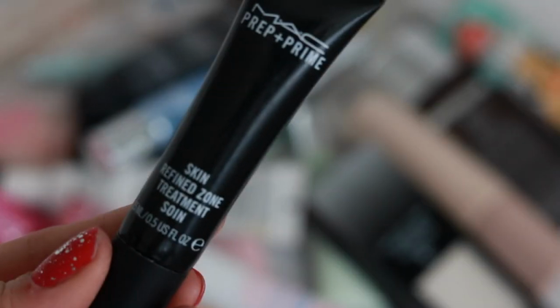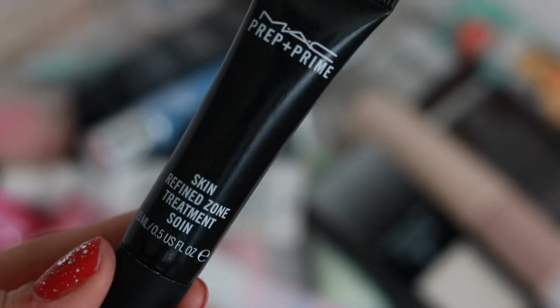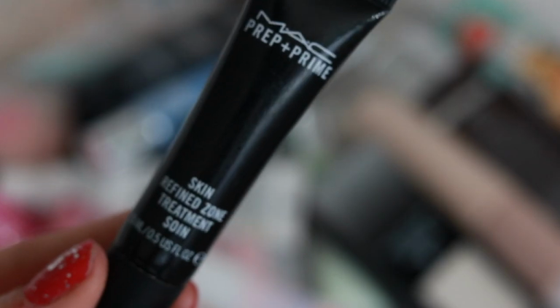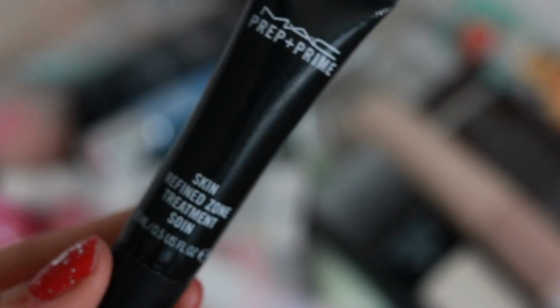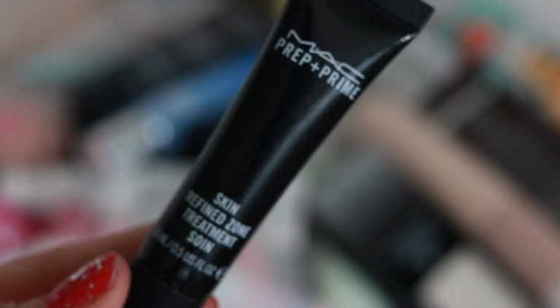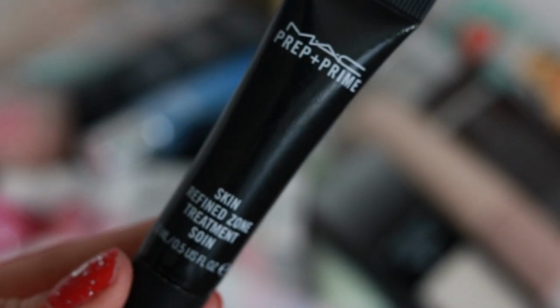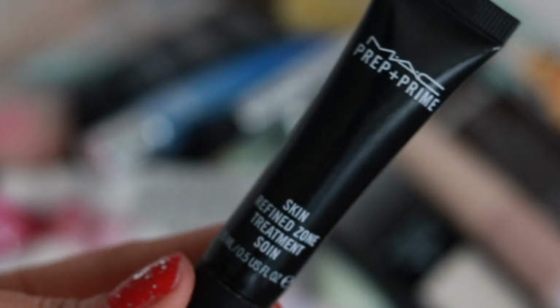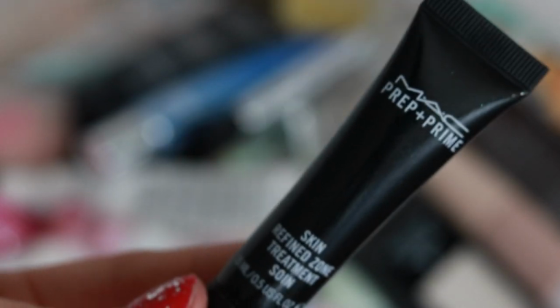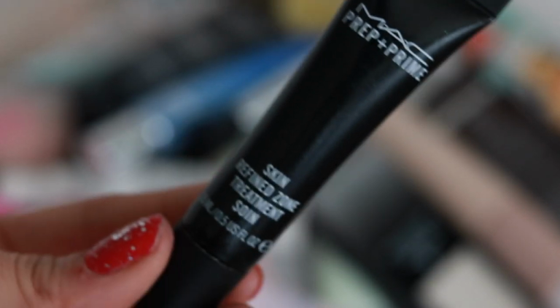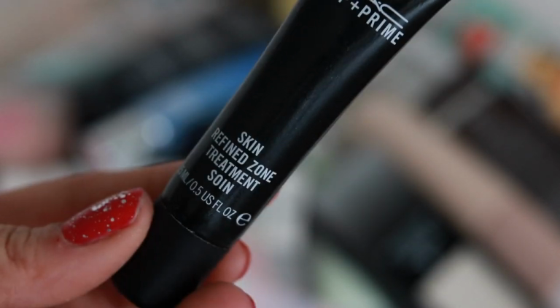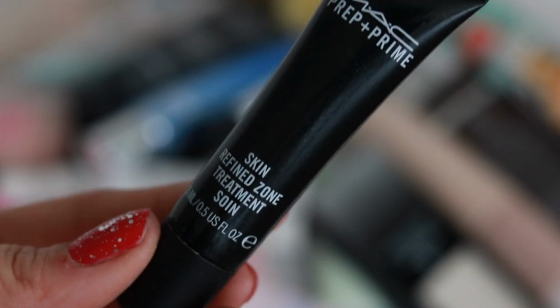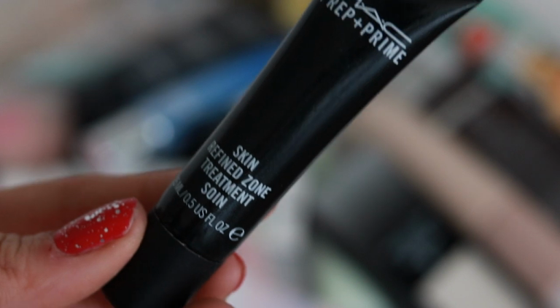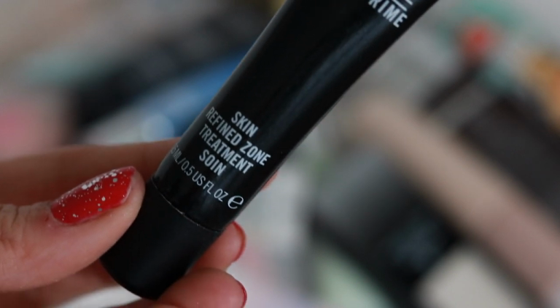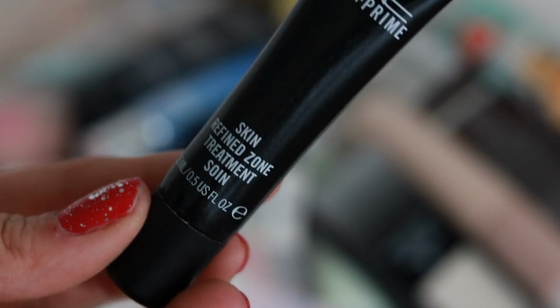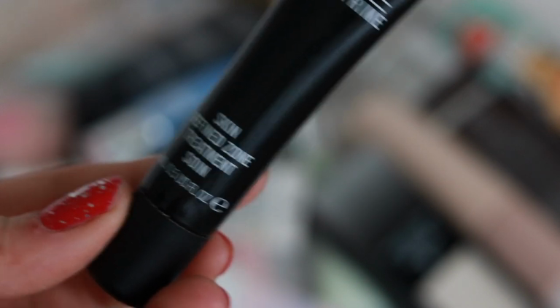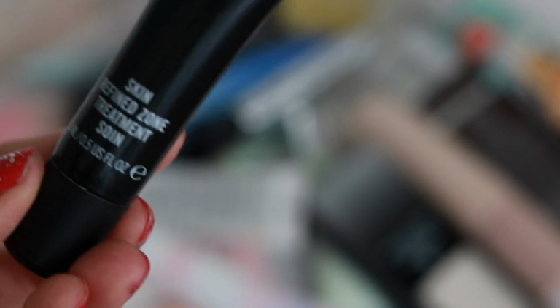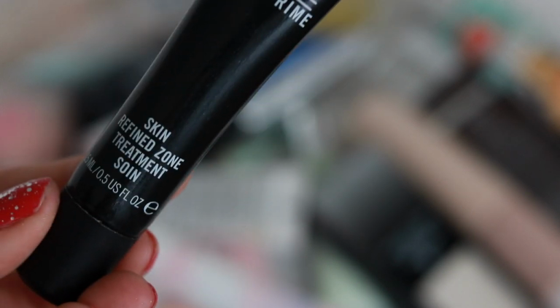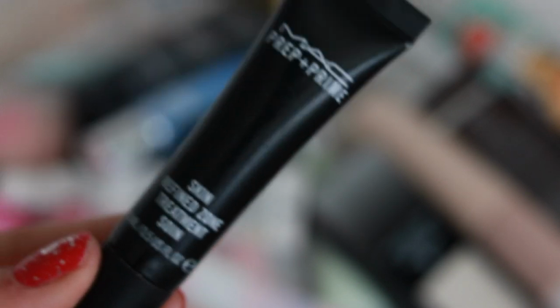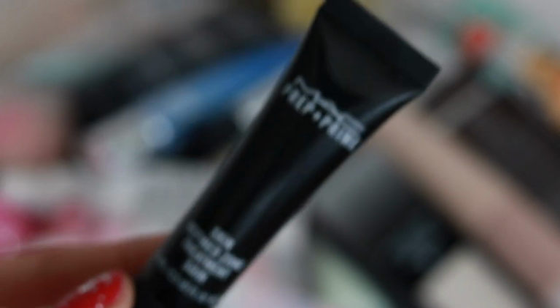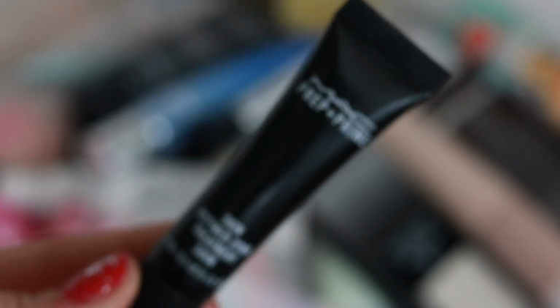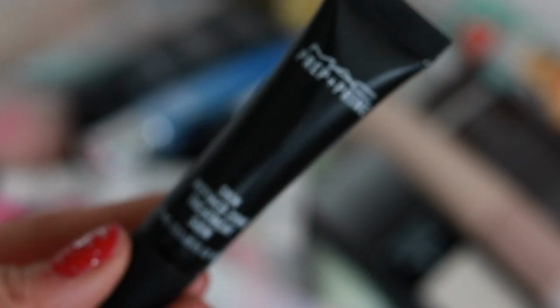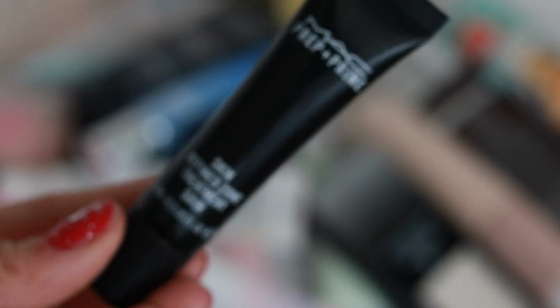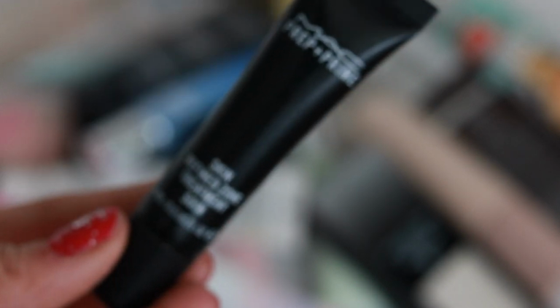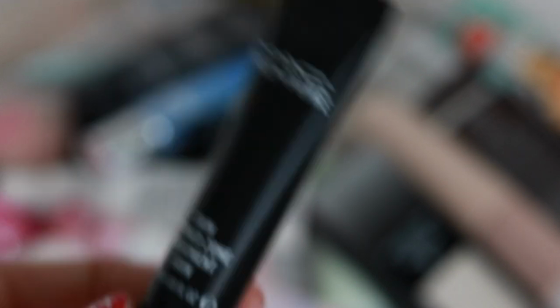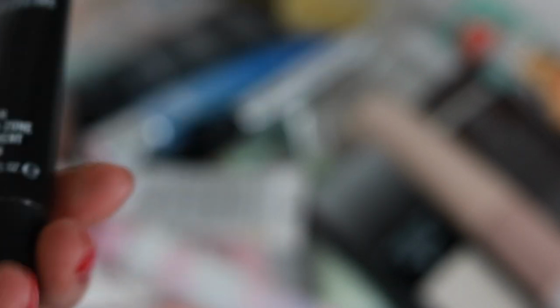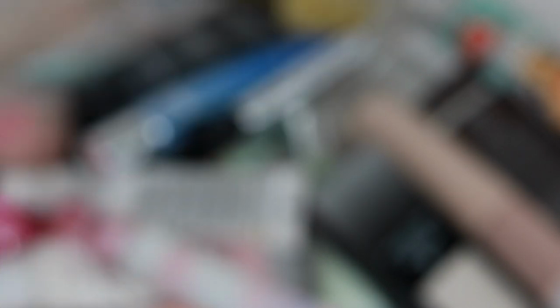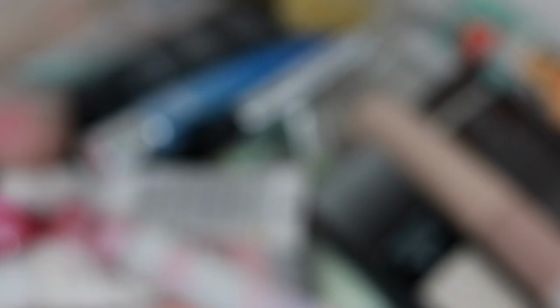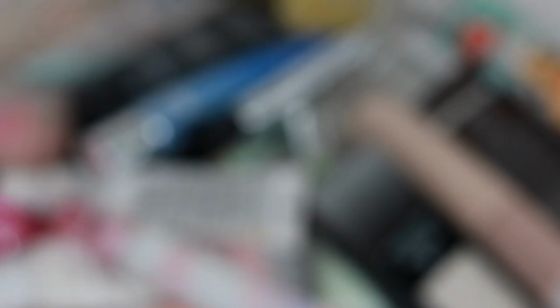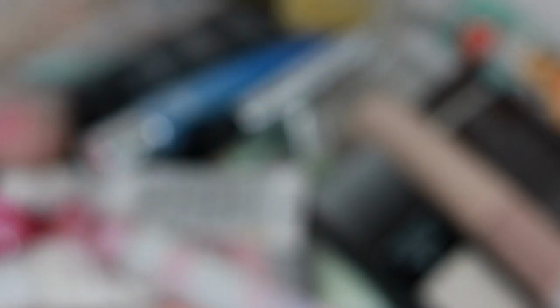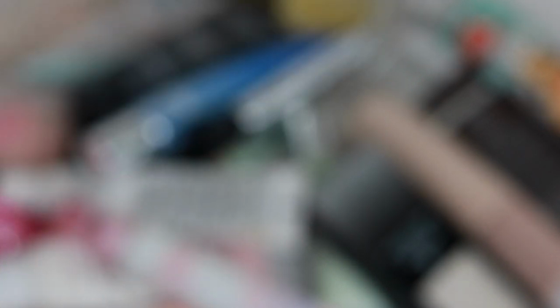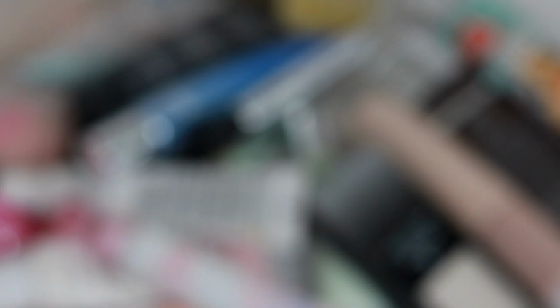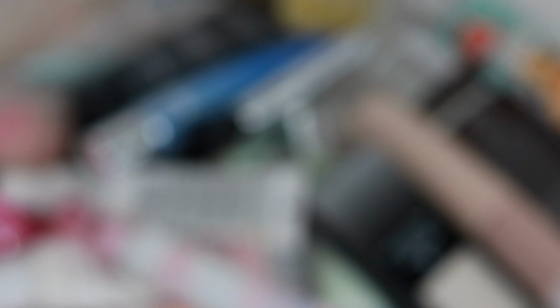The MAC Prep + Prime Skin Refined Zone — every time I use this my skin looks really good. I'm just not a huge fan of MAC and don't use it all the time, but this is a pretty decent primer.